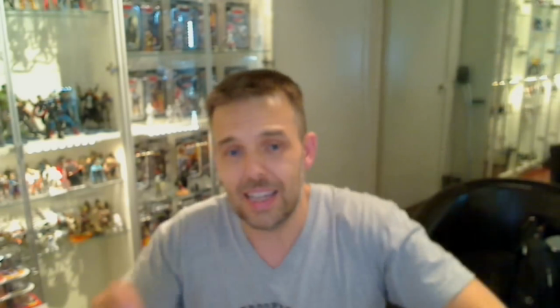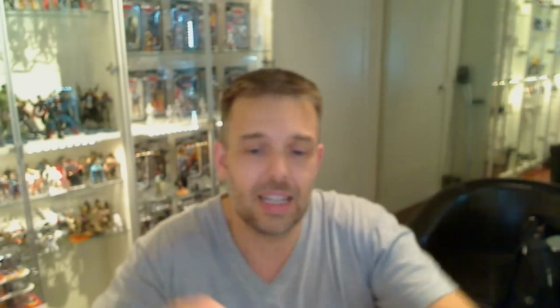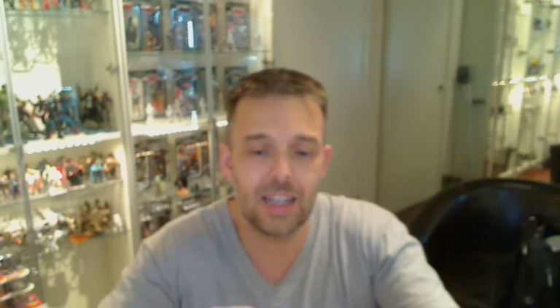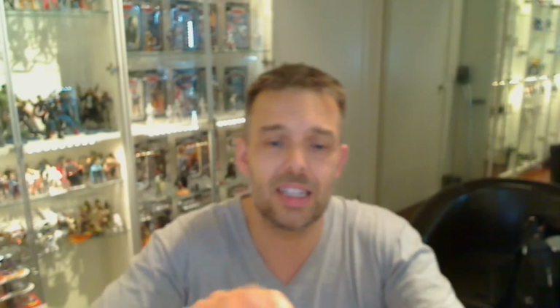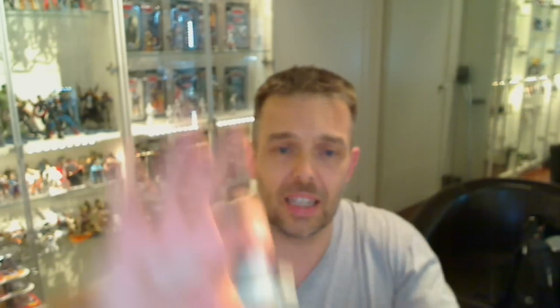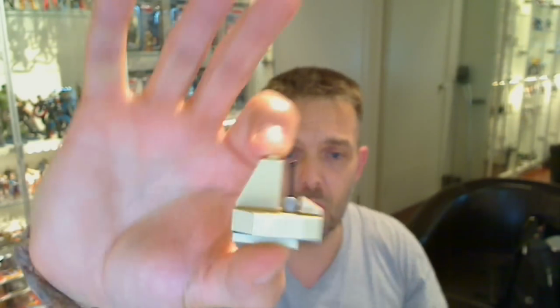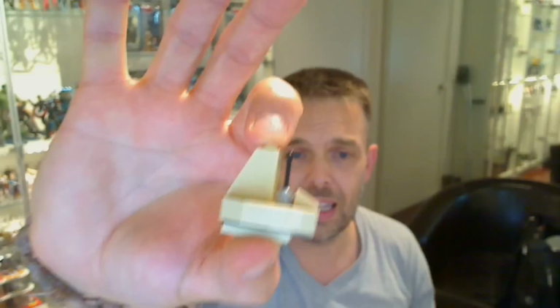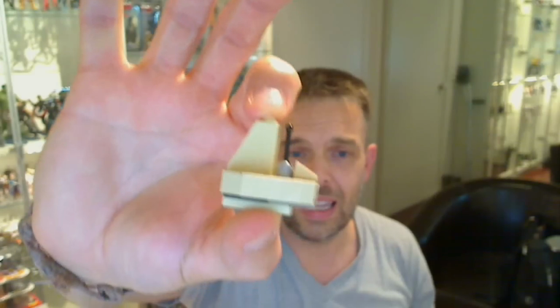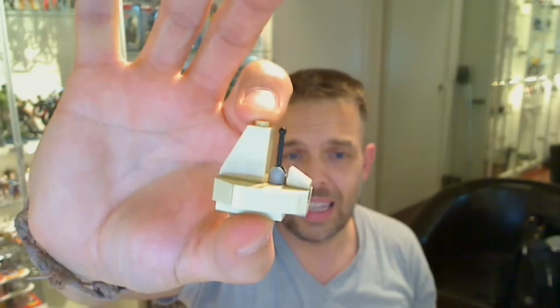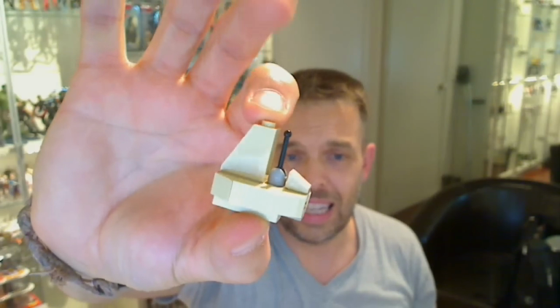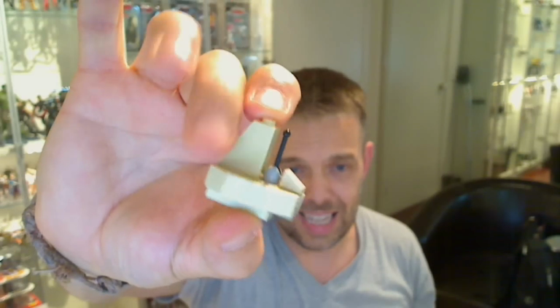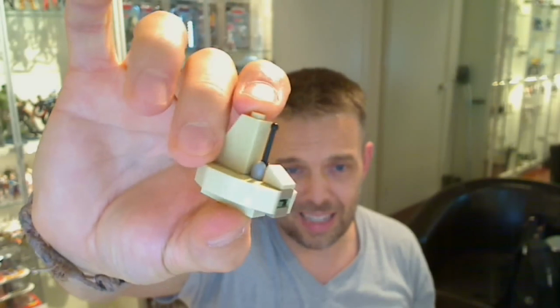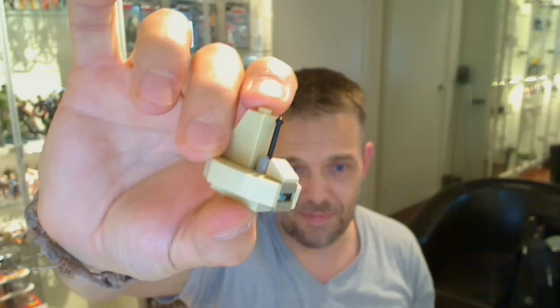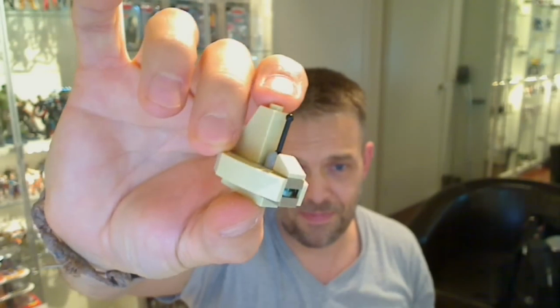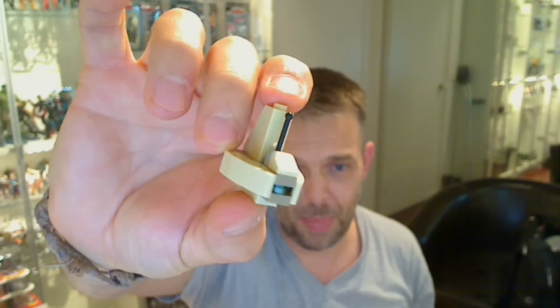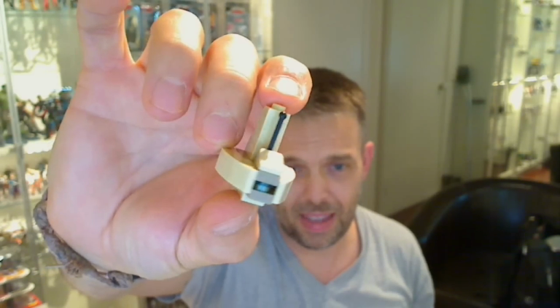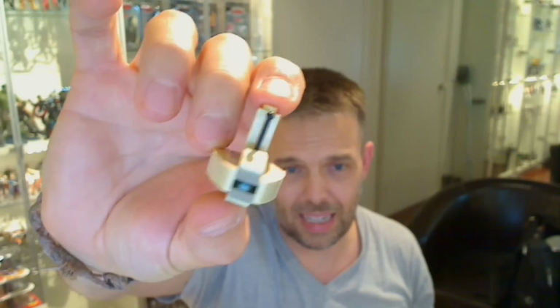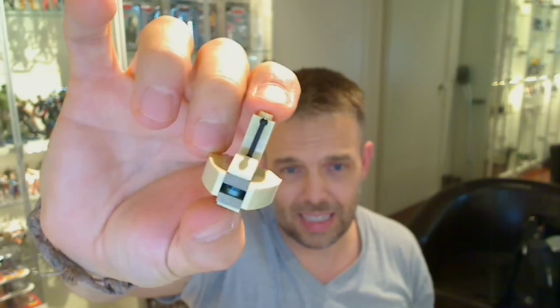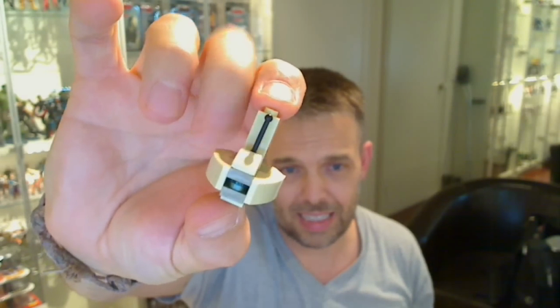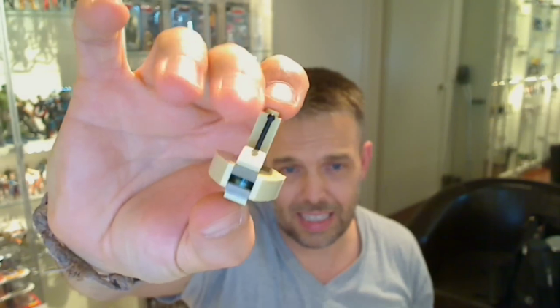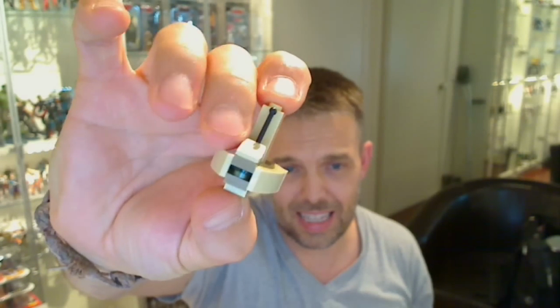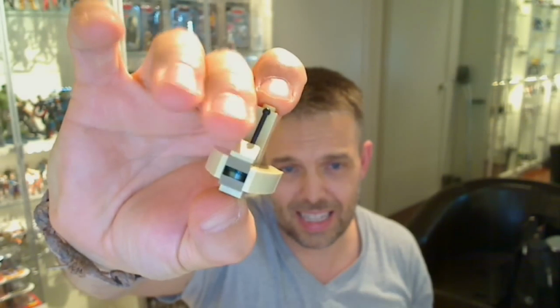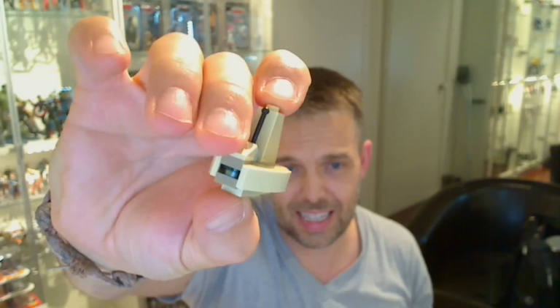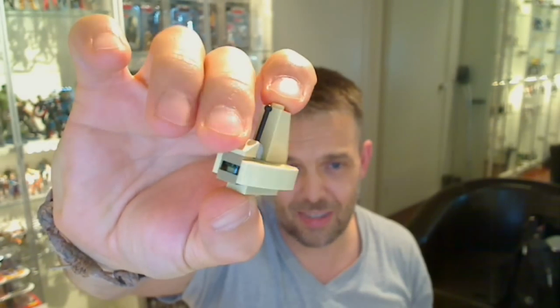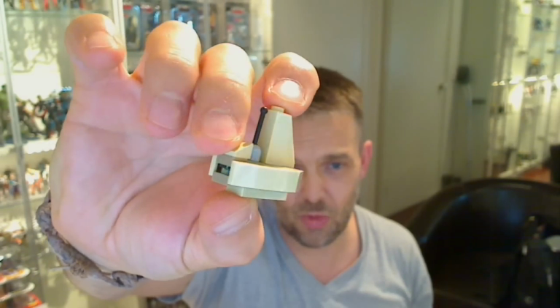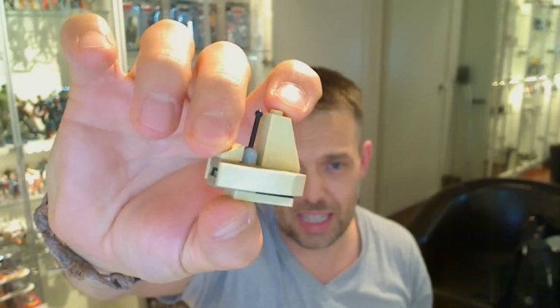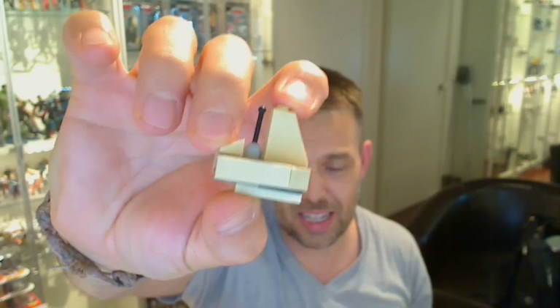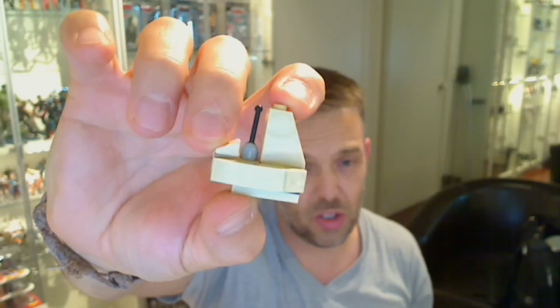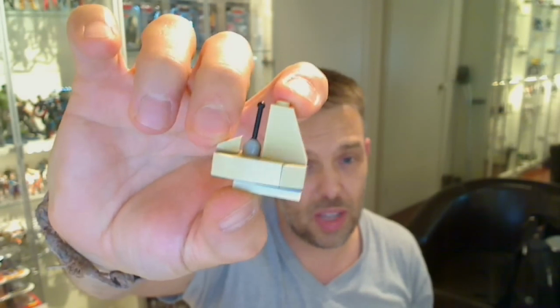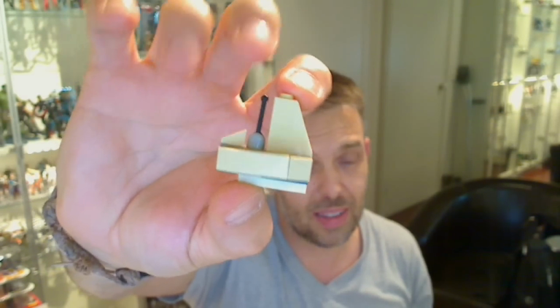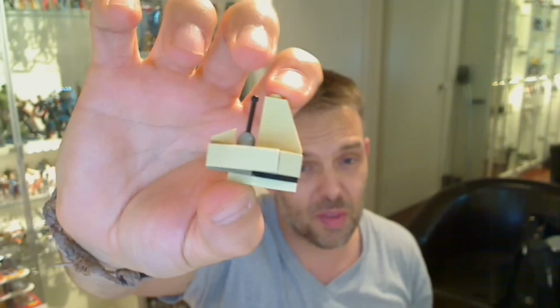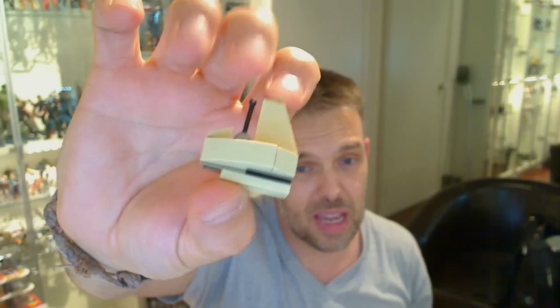And here in its unexciting glory, is it. And that's really it — it's not doing anything for me.